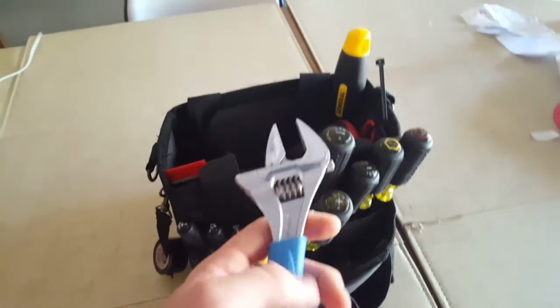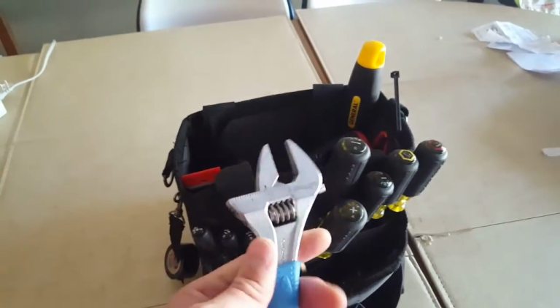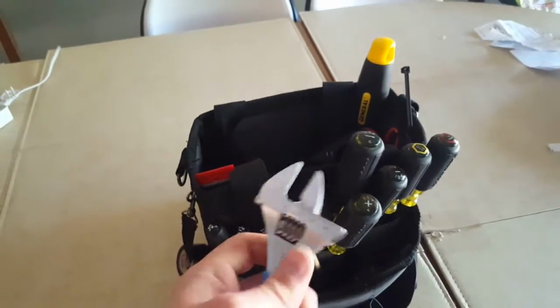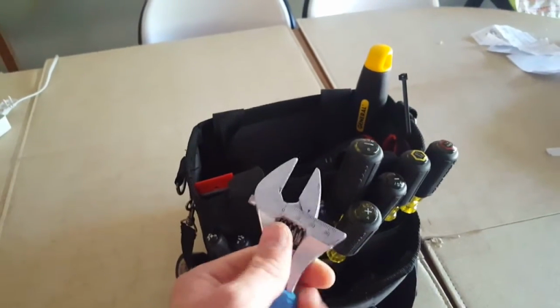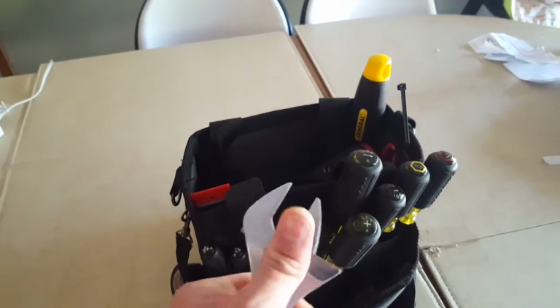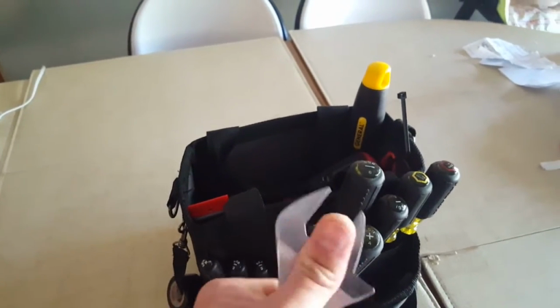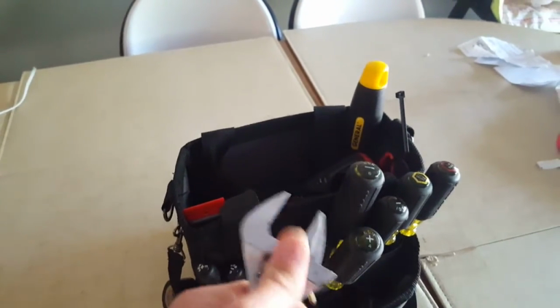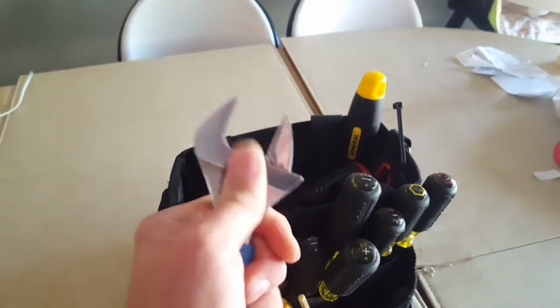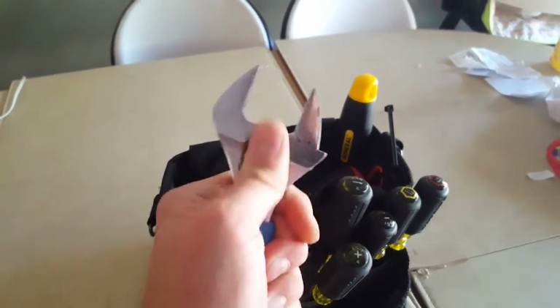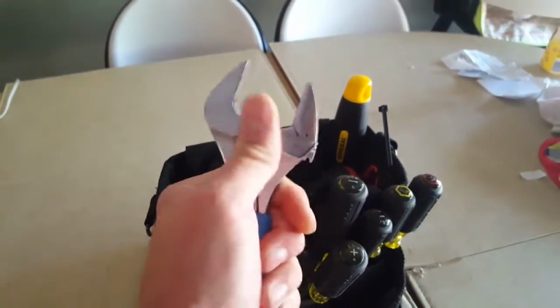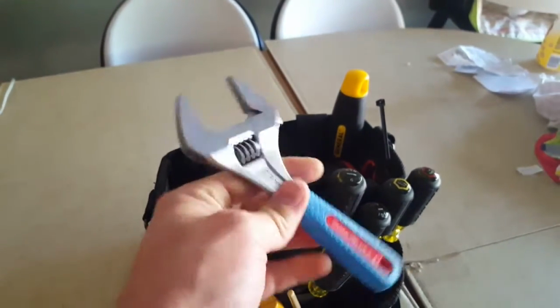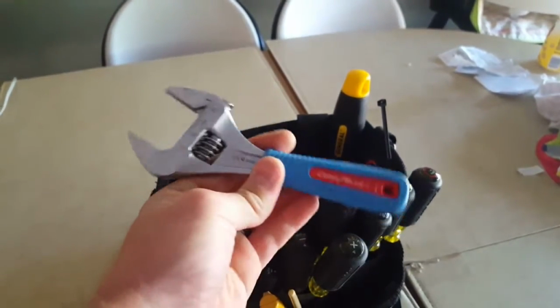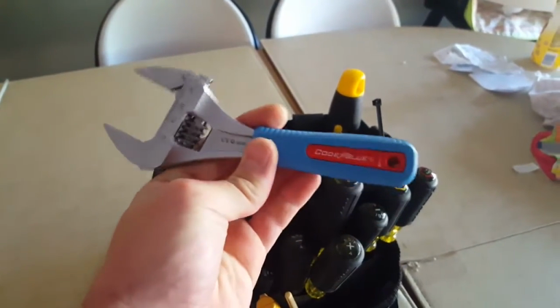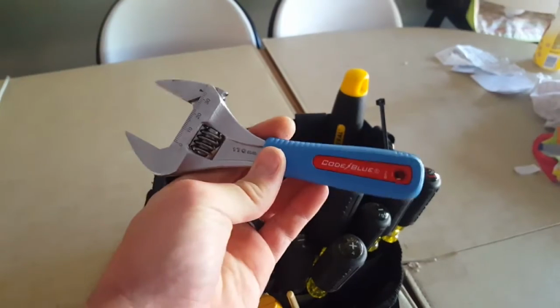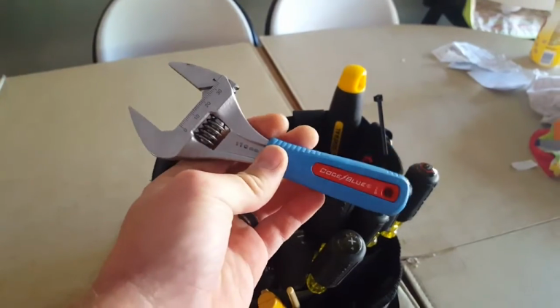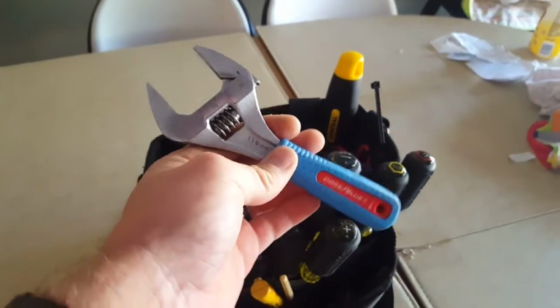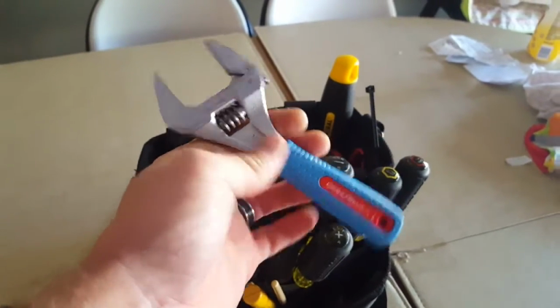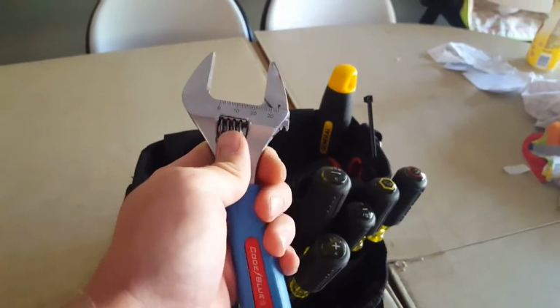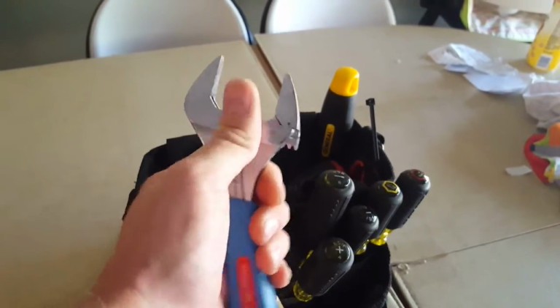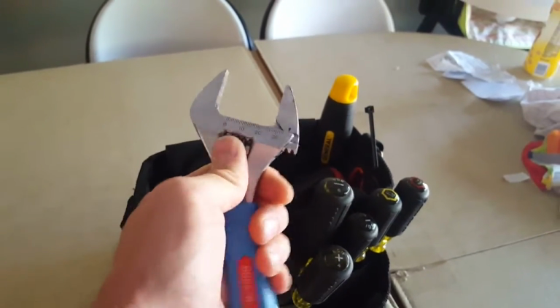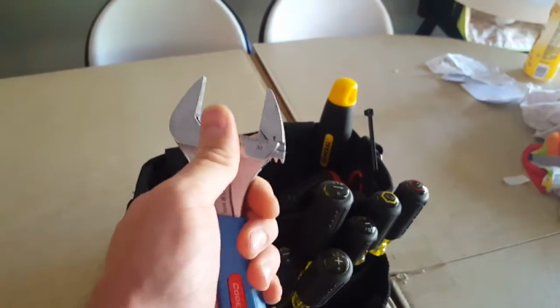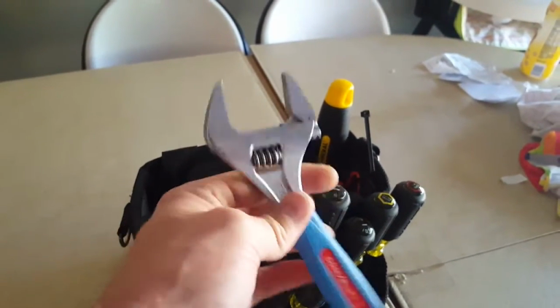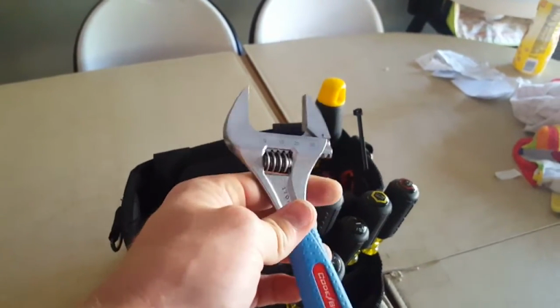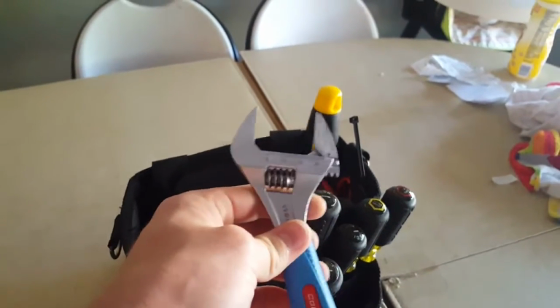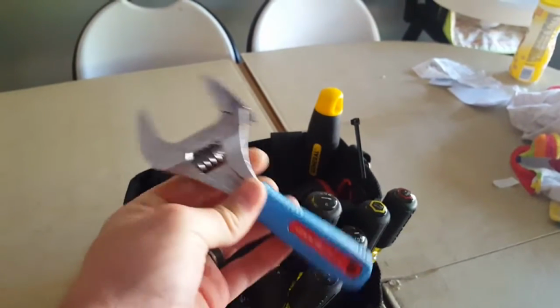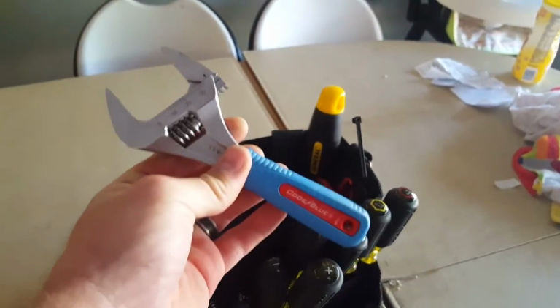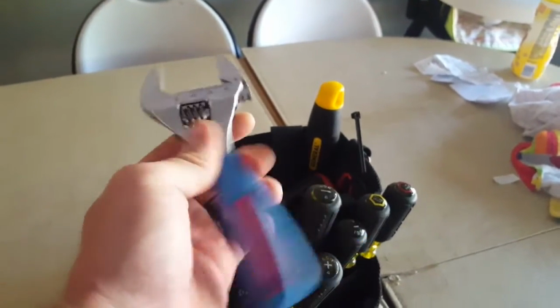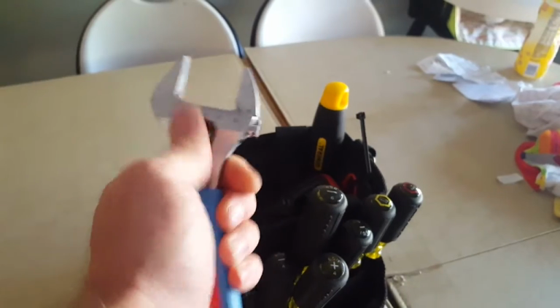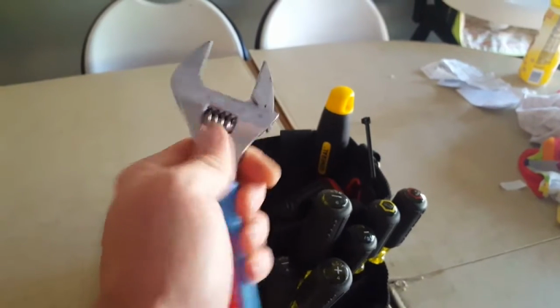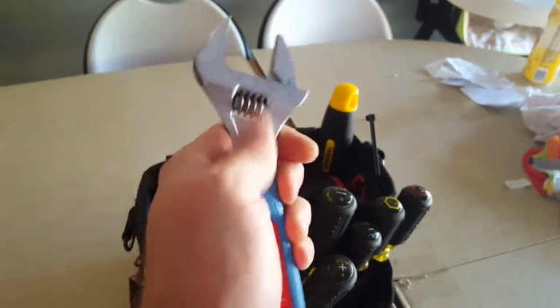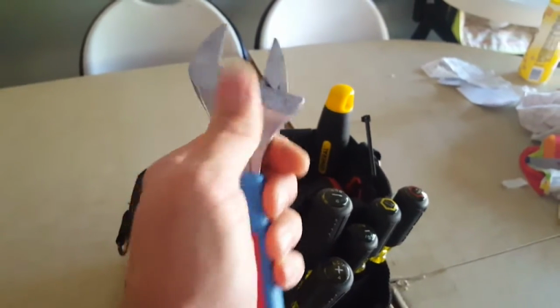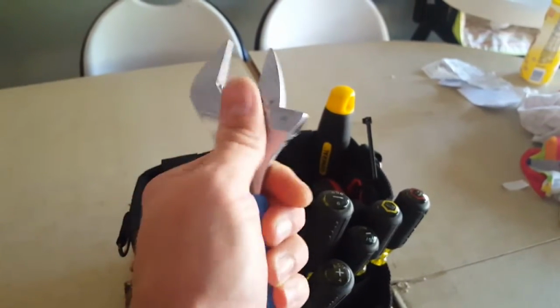Got the Channel Lock code blue adjustable wrench — this thing's awesome for a little tiny wrench. I believe this is a six-inch, but it opens as wide as an eight-inch. Love this little thing.